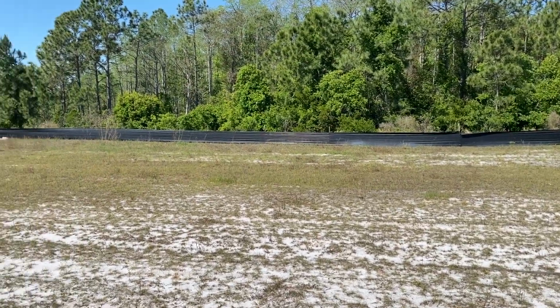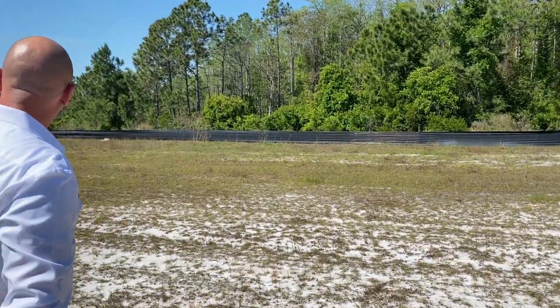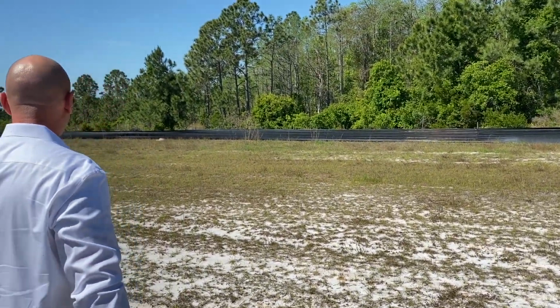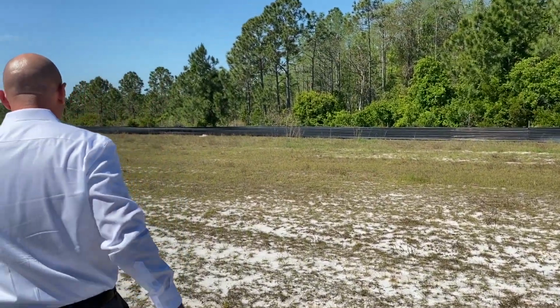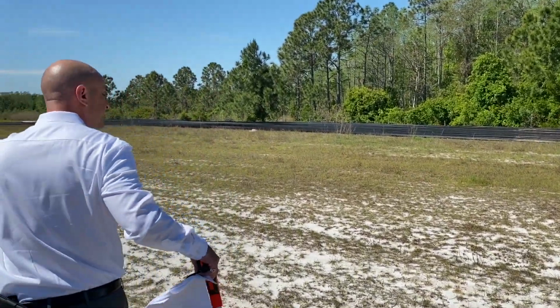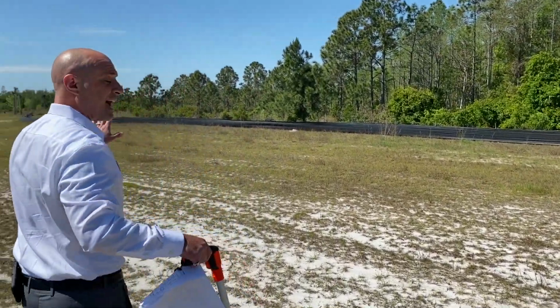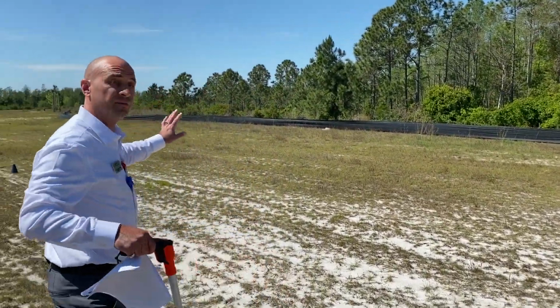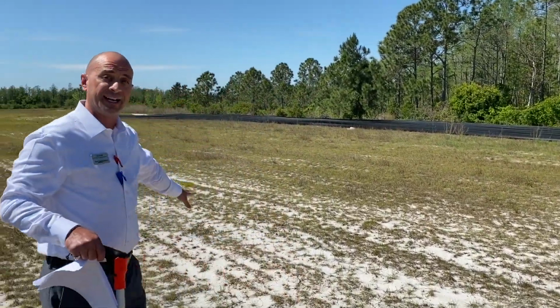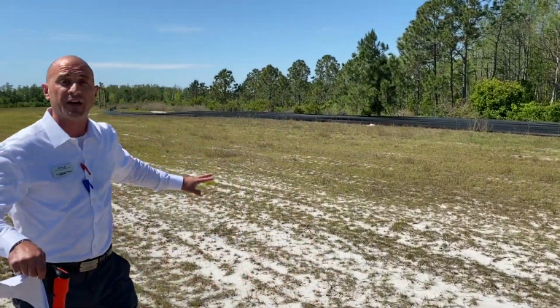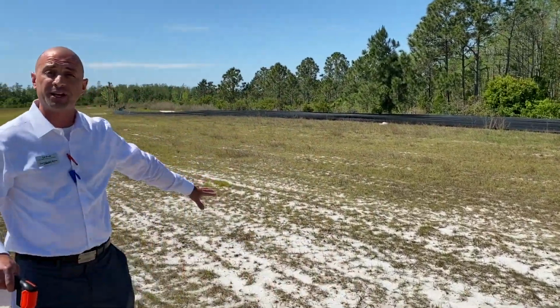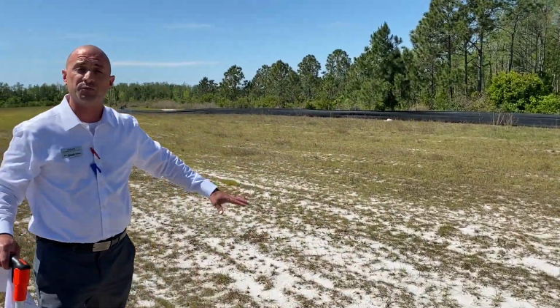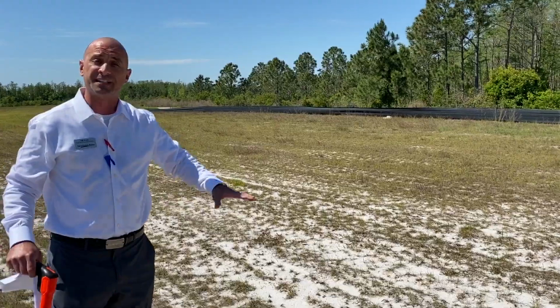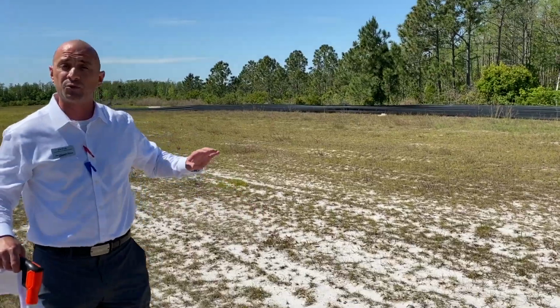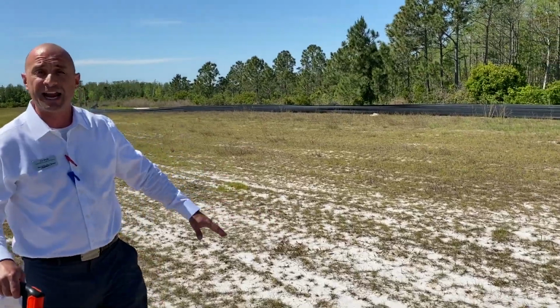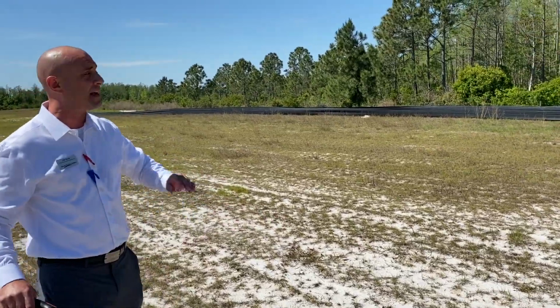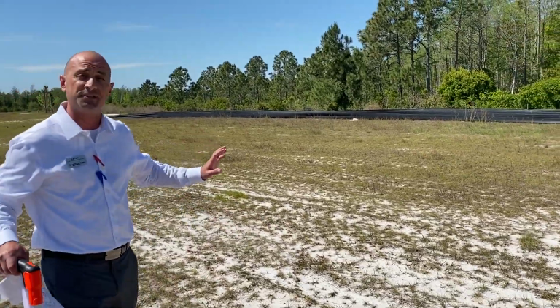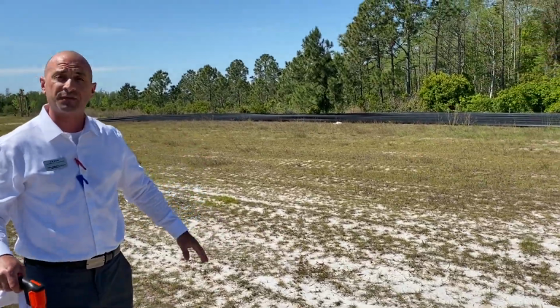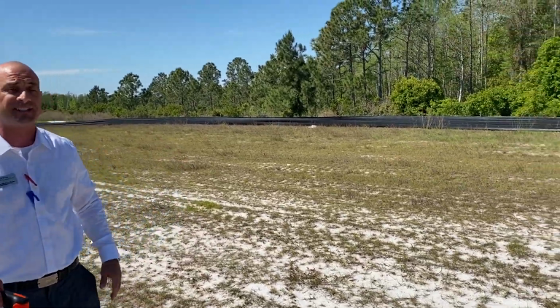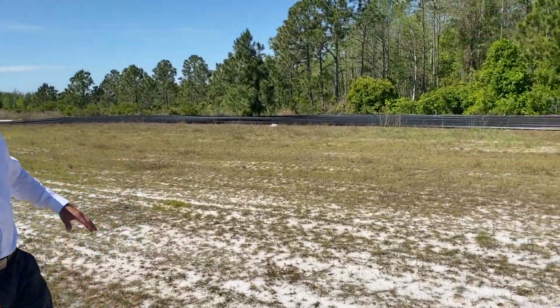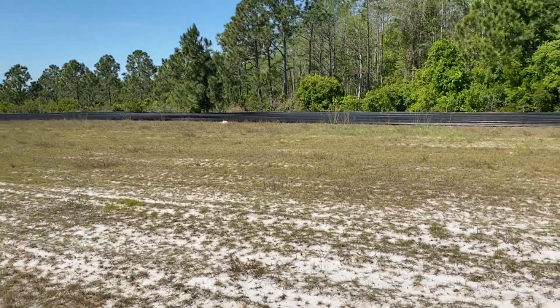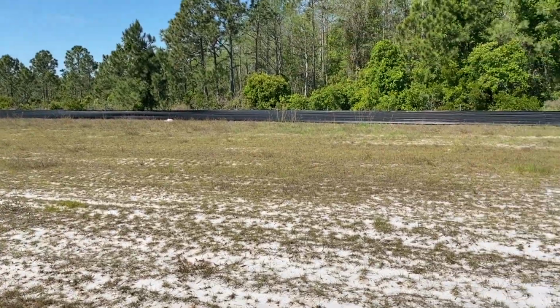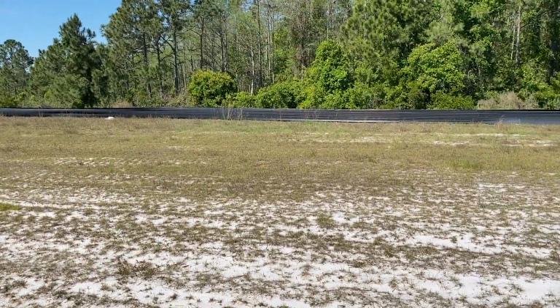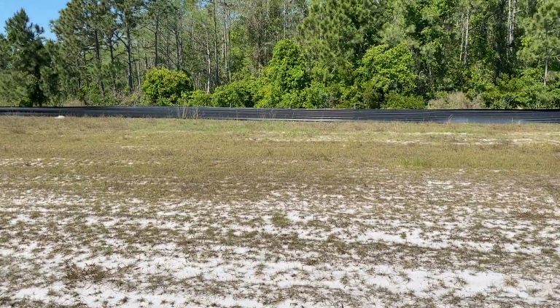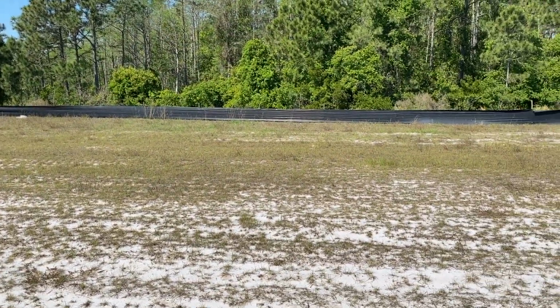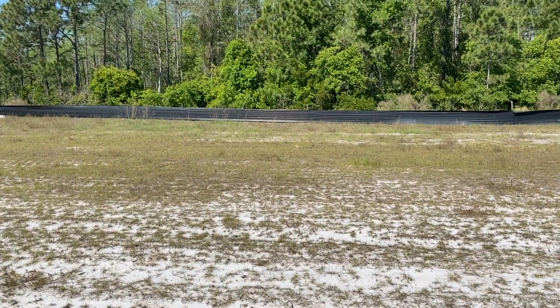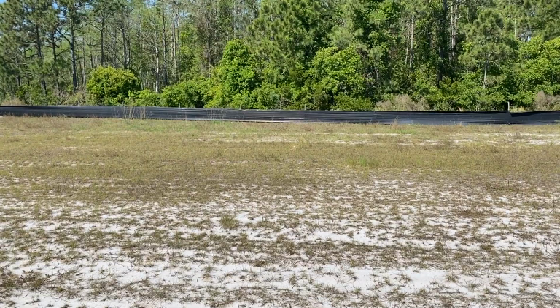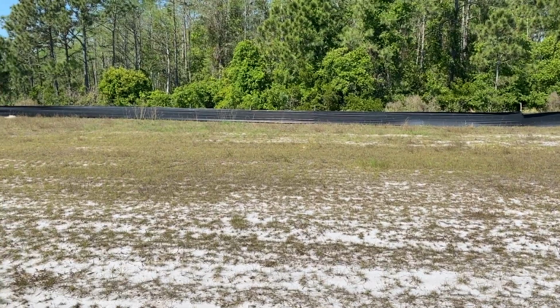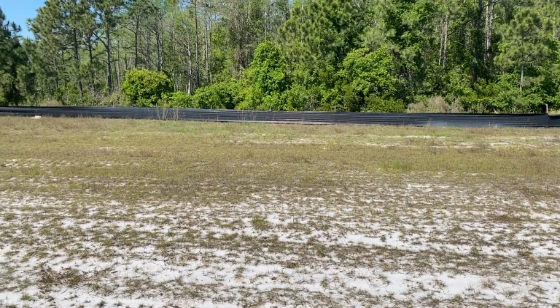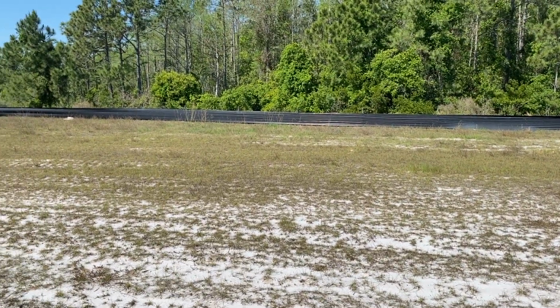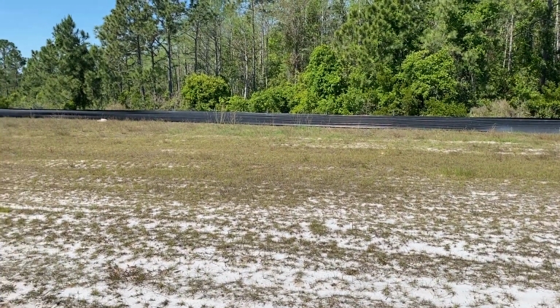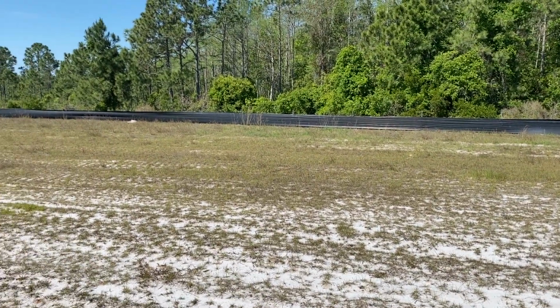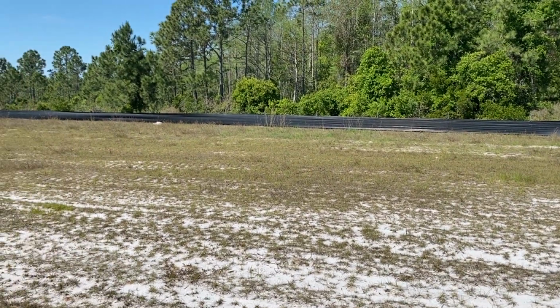The patio area would be just off to this side right here. We have plenty of room to put tables and chairs, have a nice breakfast in the quiet conservation area here that's never gonna go anywhere.